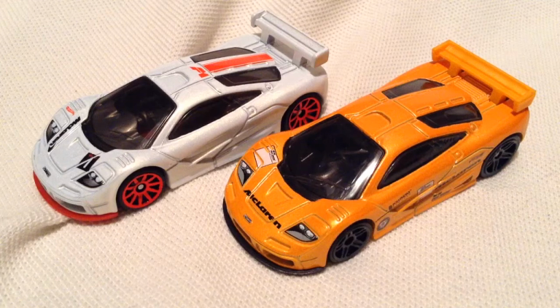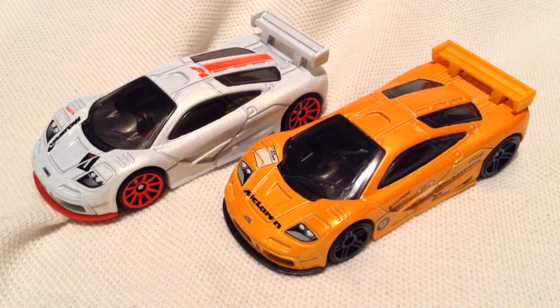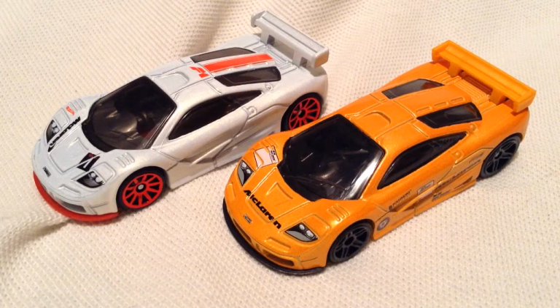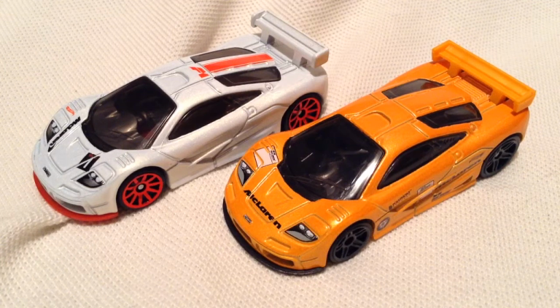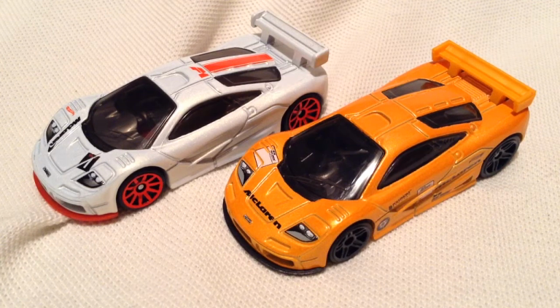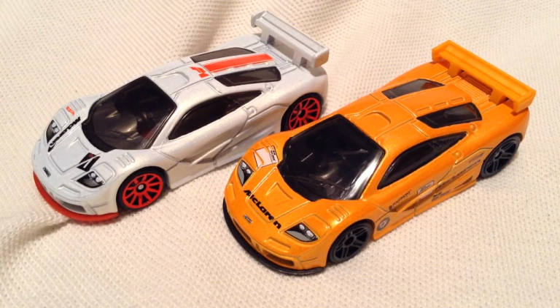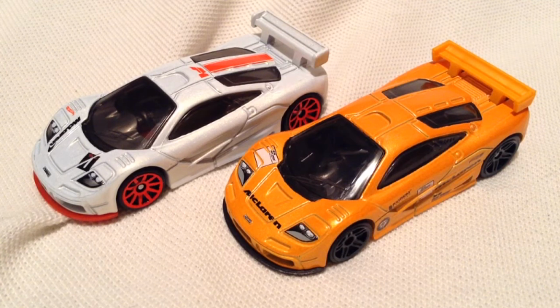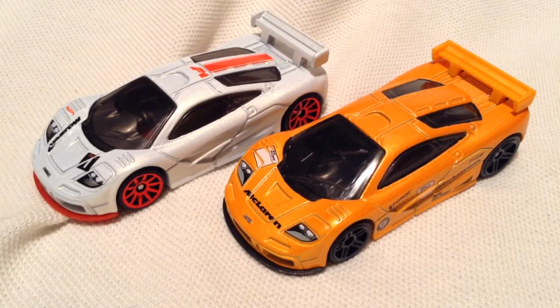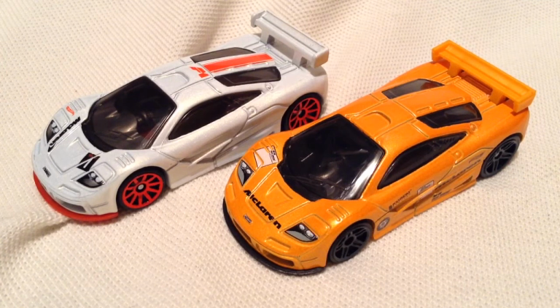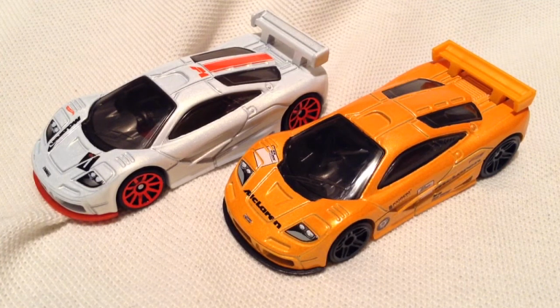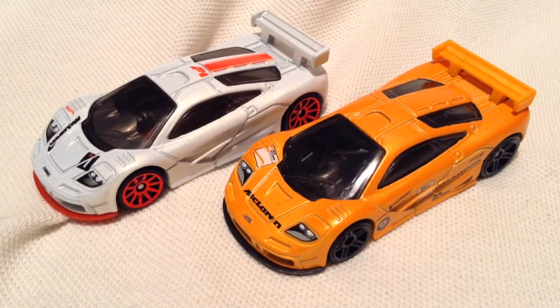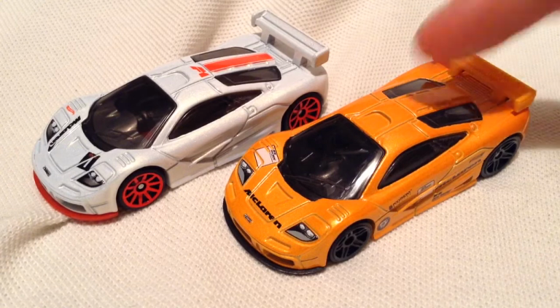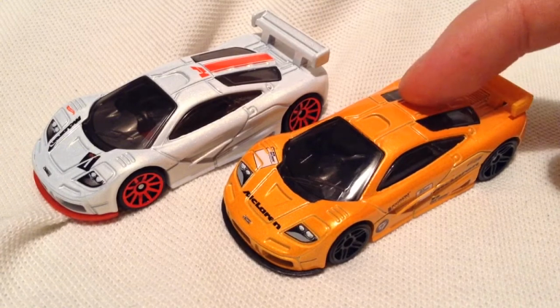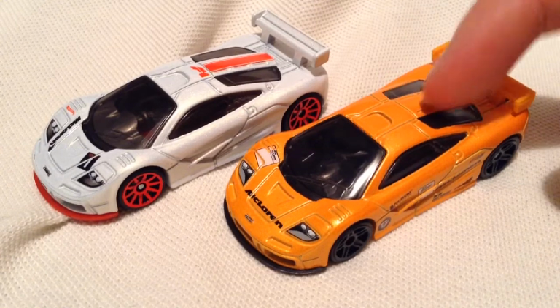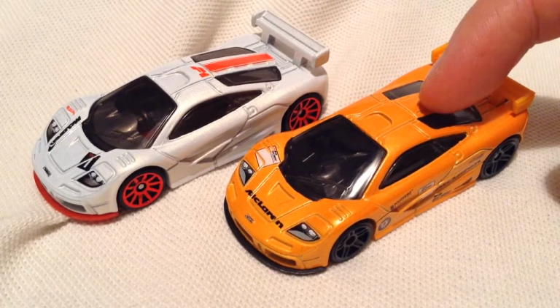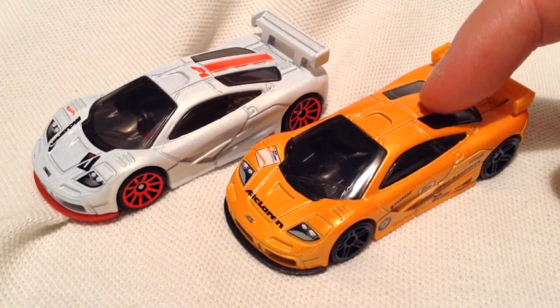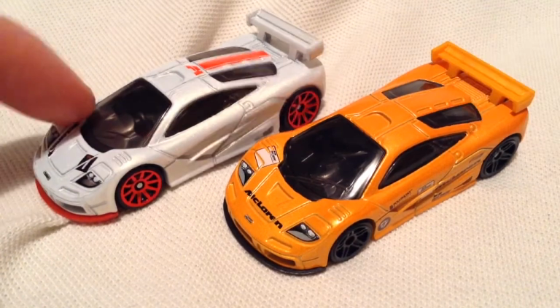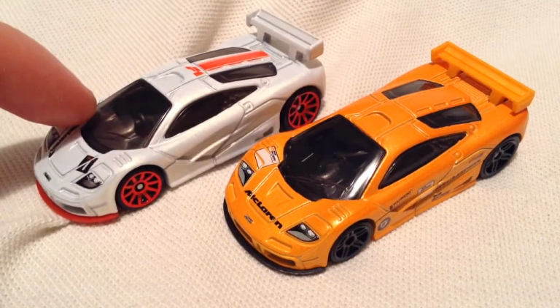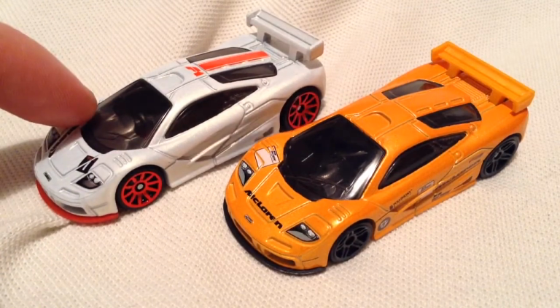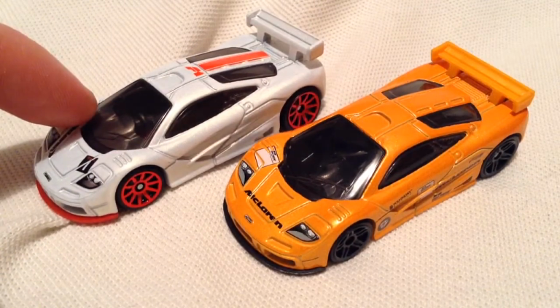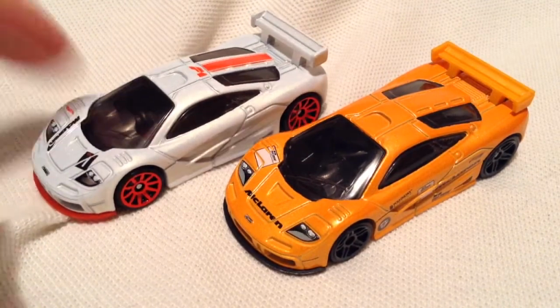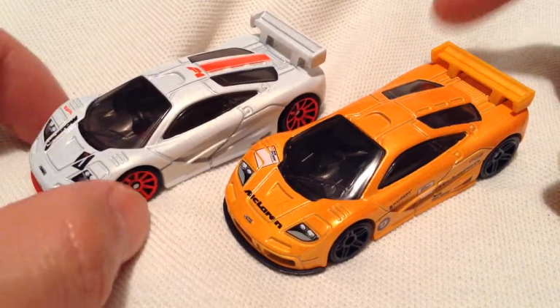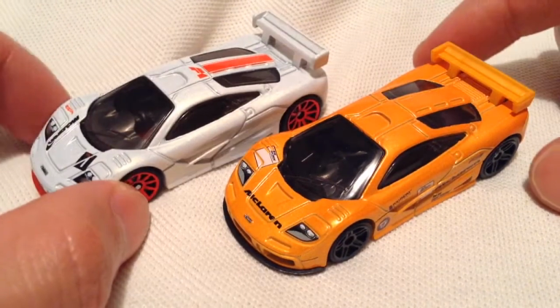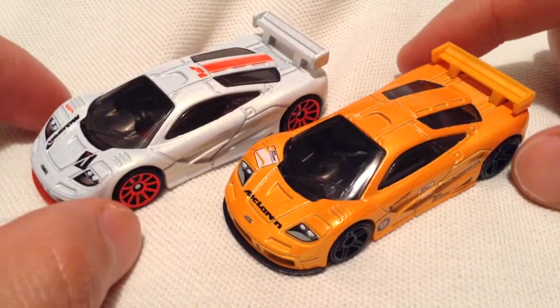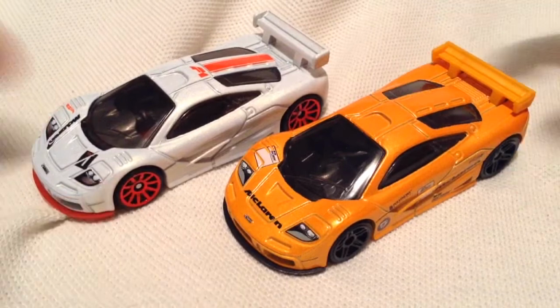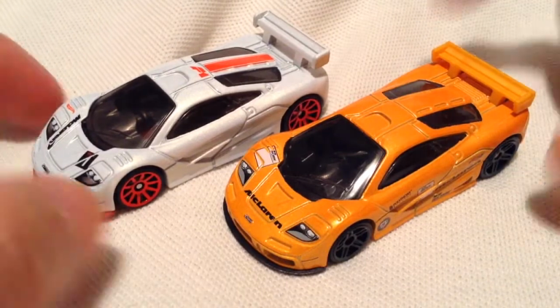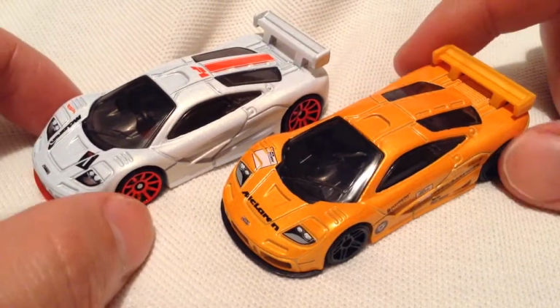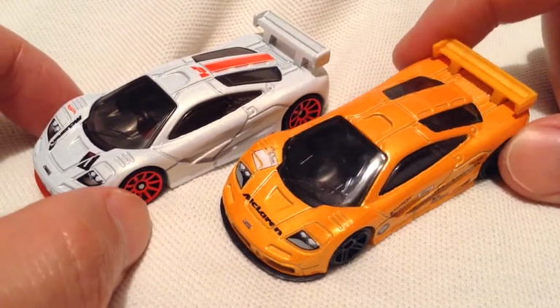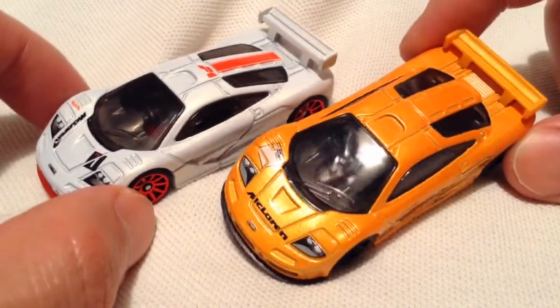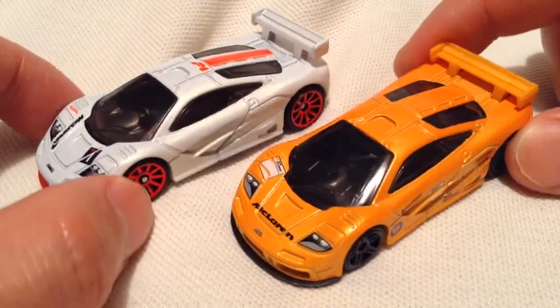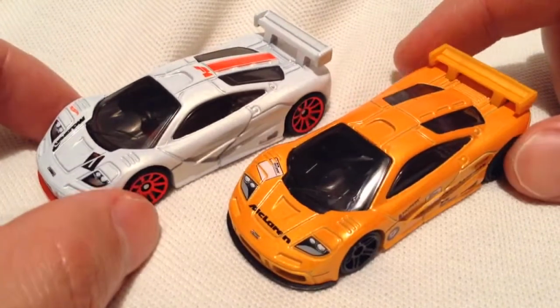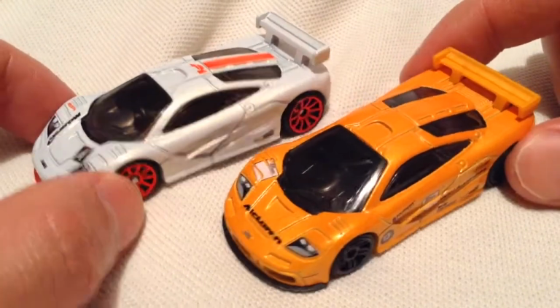Hey YouTube, it's me Julien. We're looking at the McLaren F1 GTRs. I have two of them. This one's the Gran Turismo set. This one is the HW Exotics 5-pack version. I'll put the links in the description for the reviews on each of those individual sets.